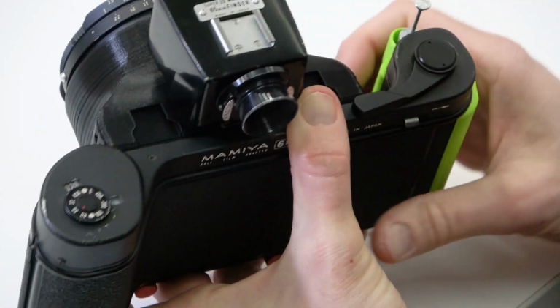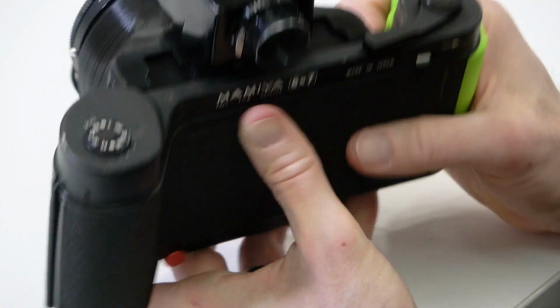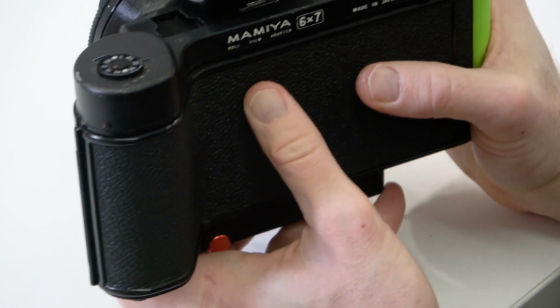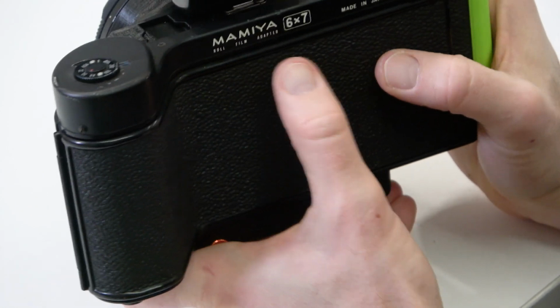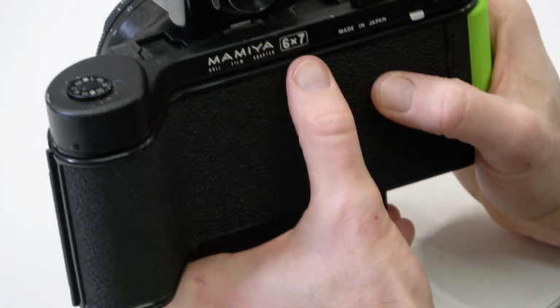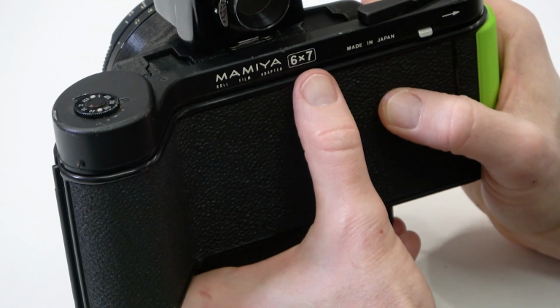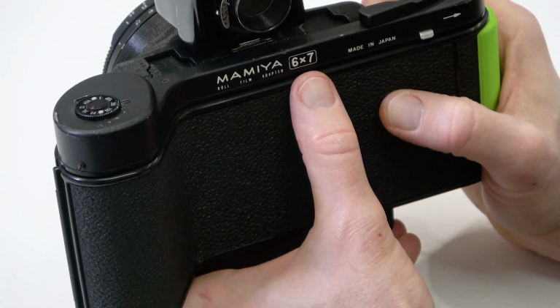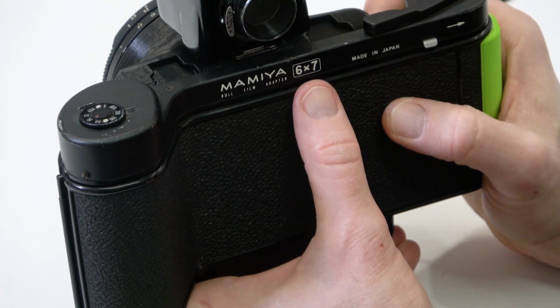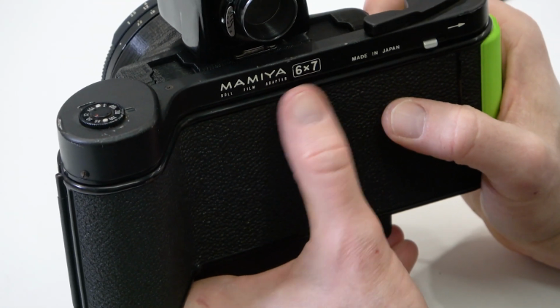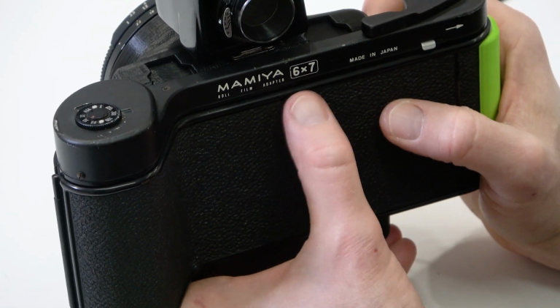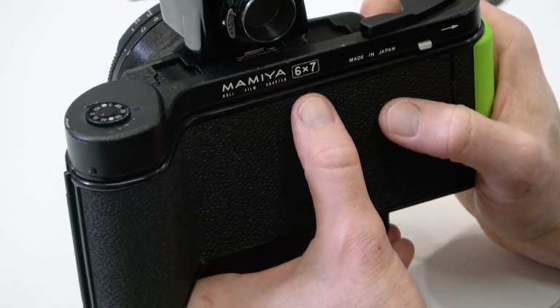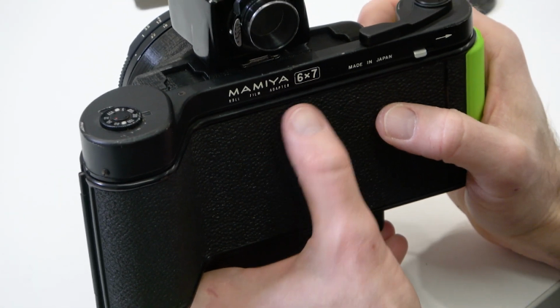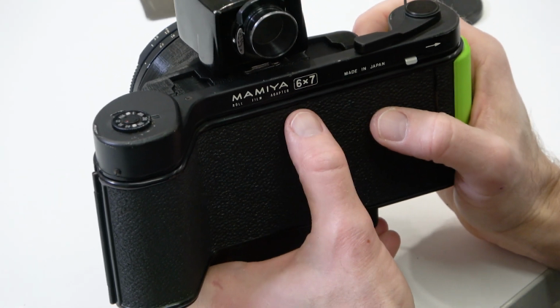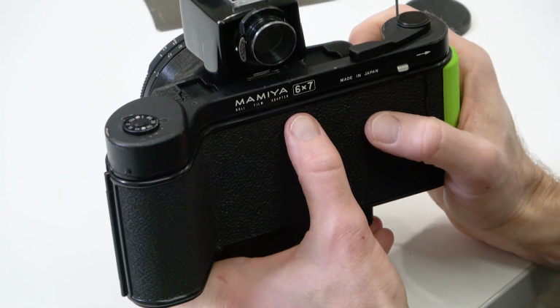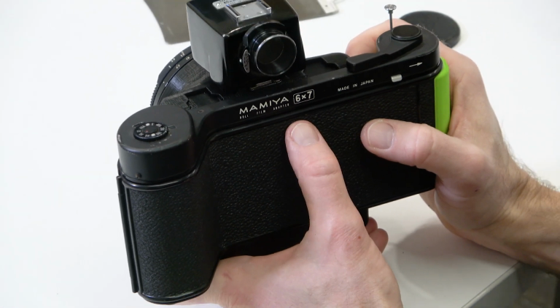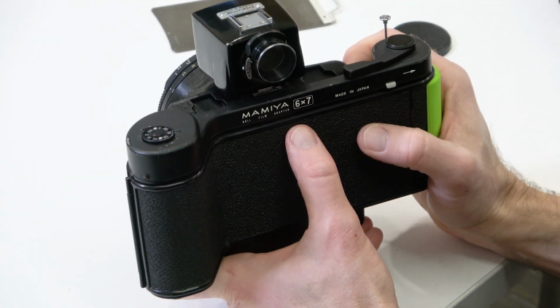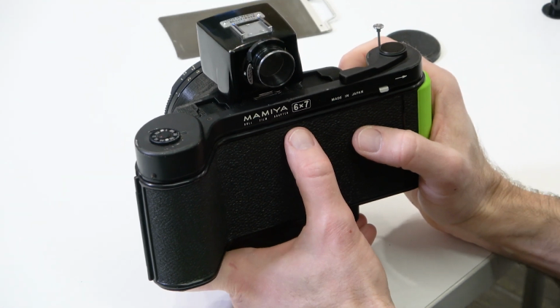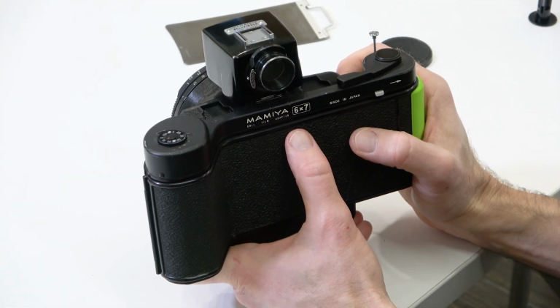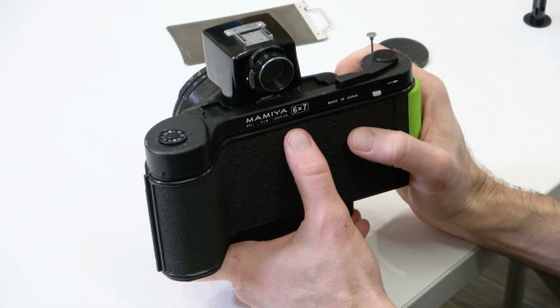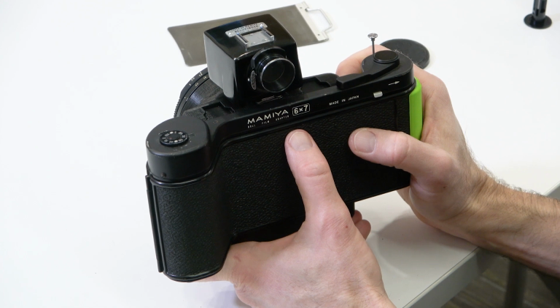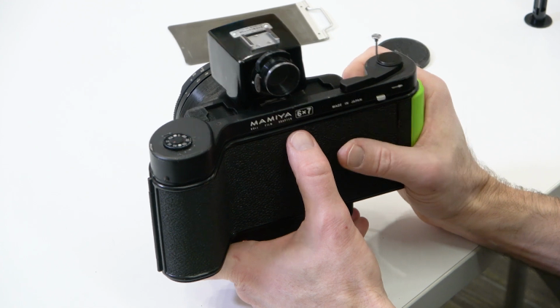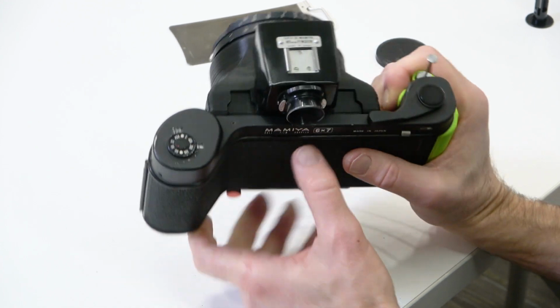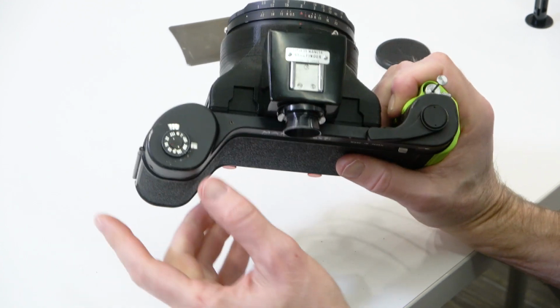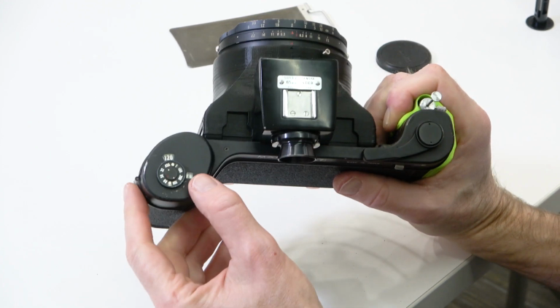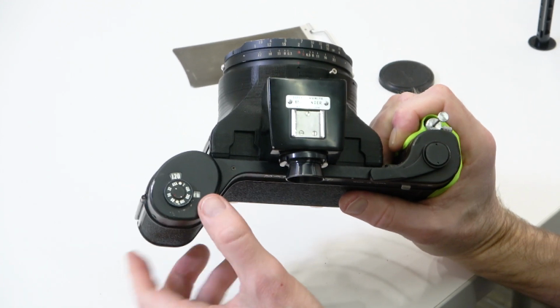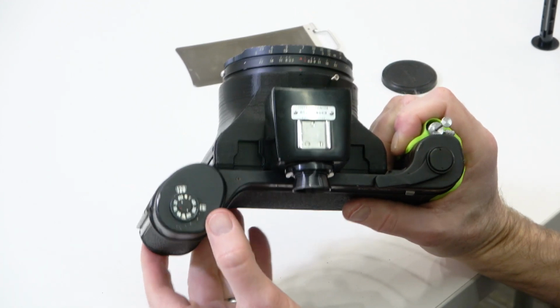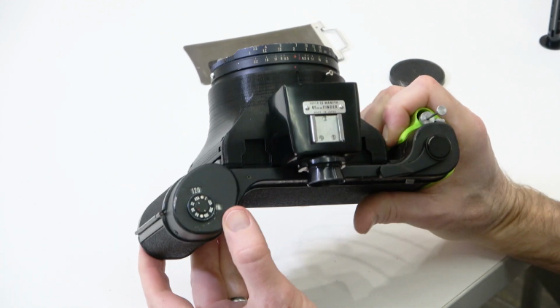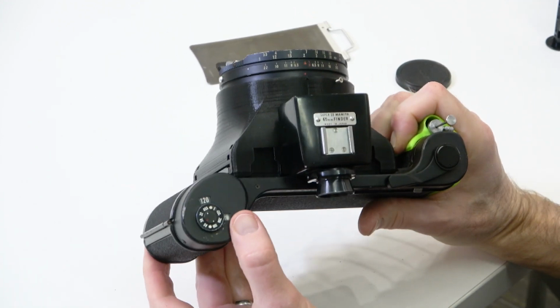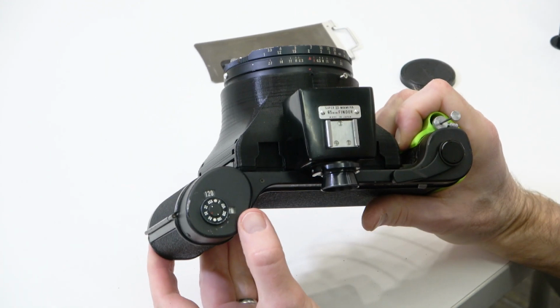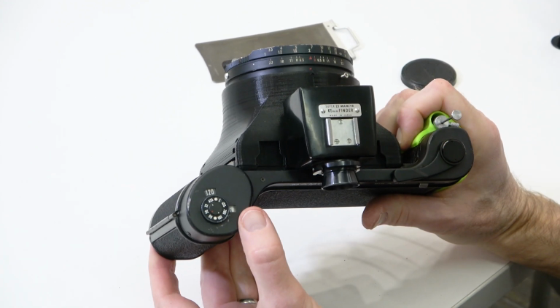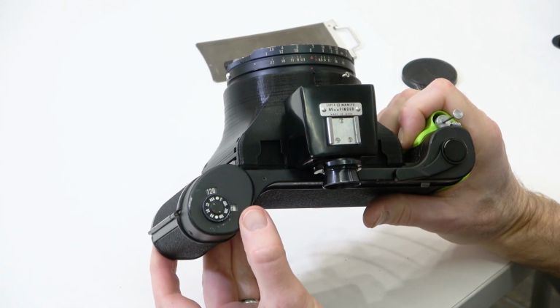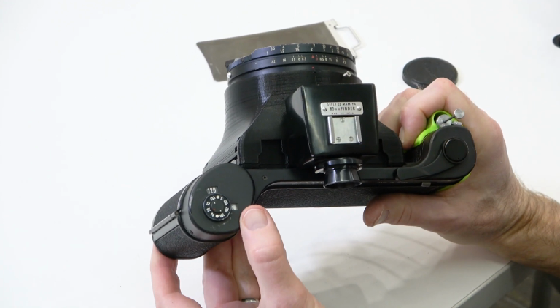The 6x7 format will give you 10 exposures, and the 6x9 will give you 8 exposures. You'll see that in the little guide window.